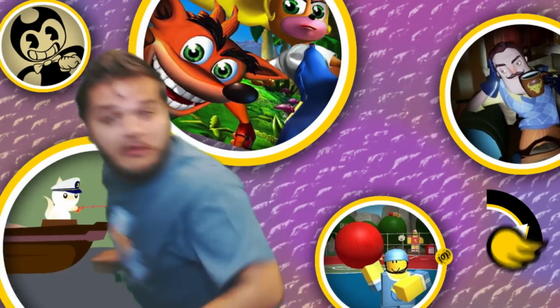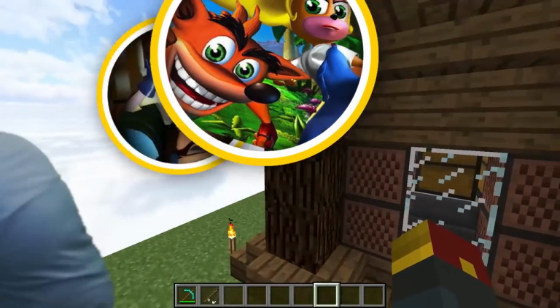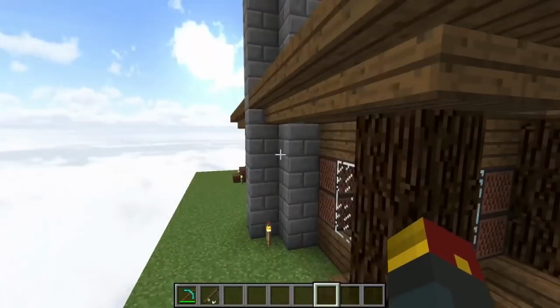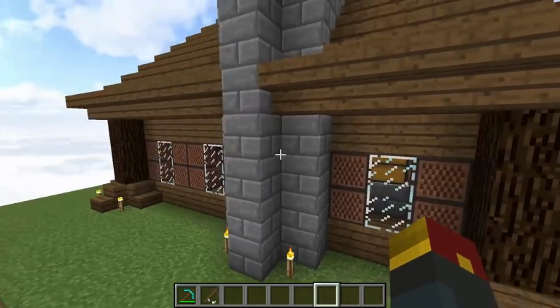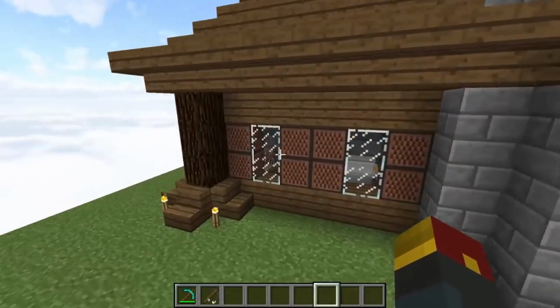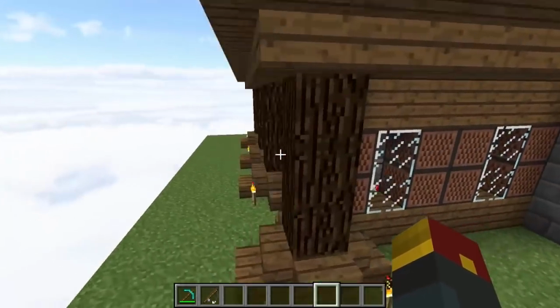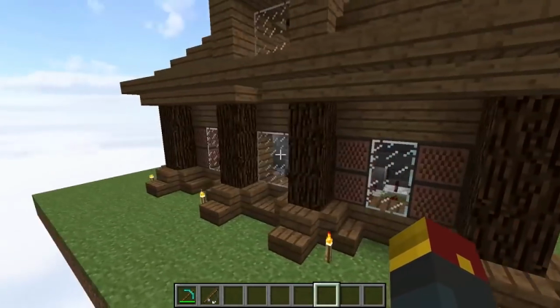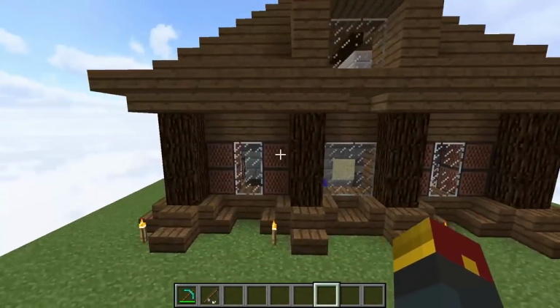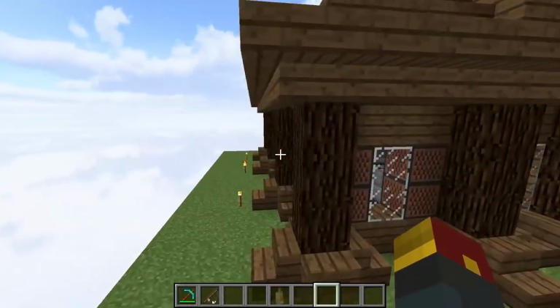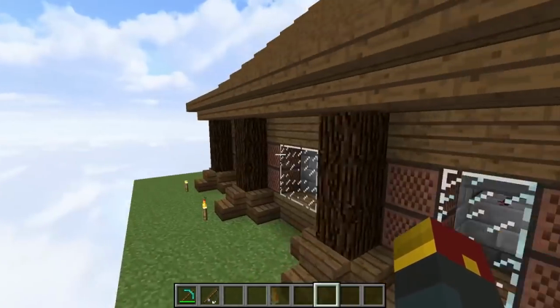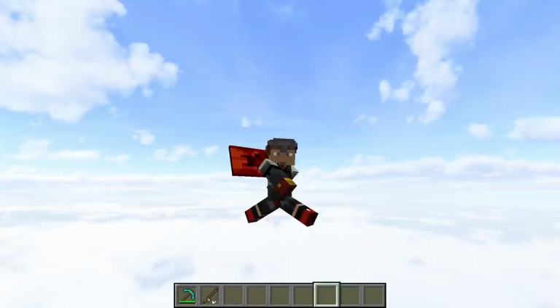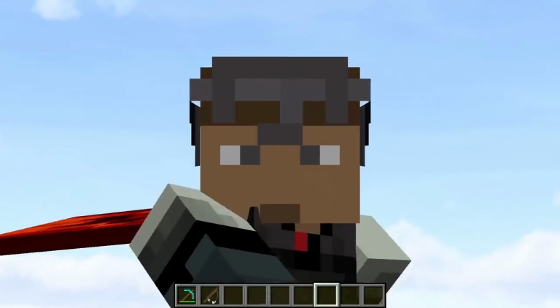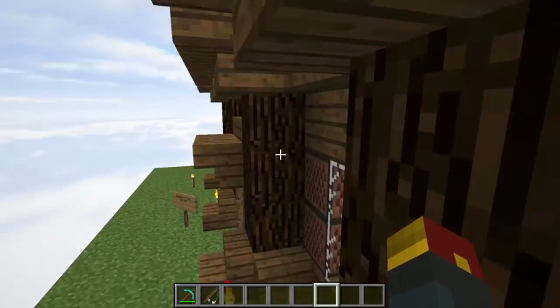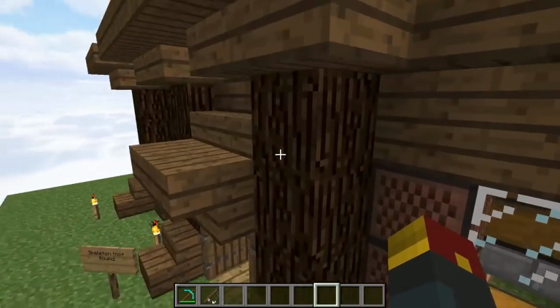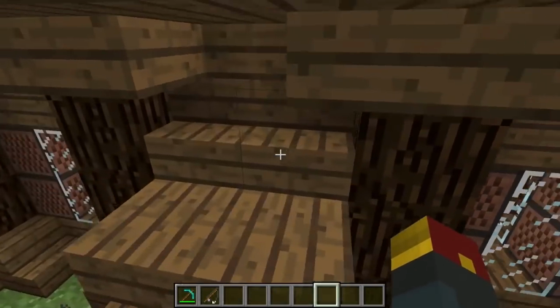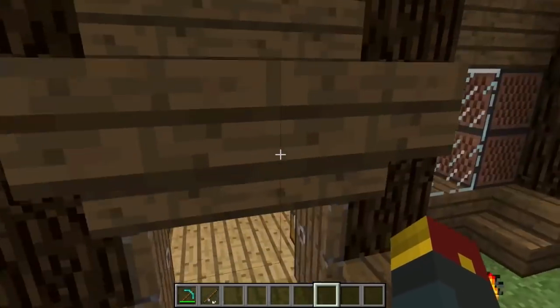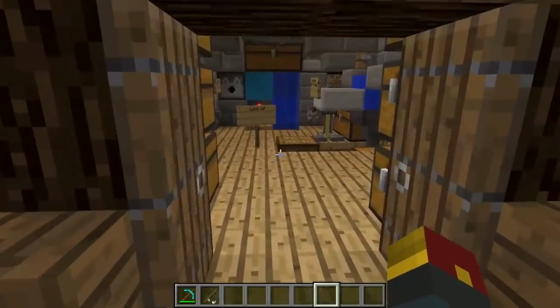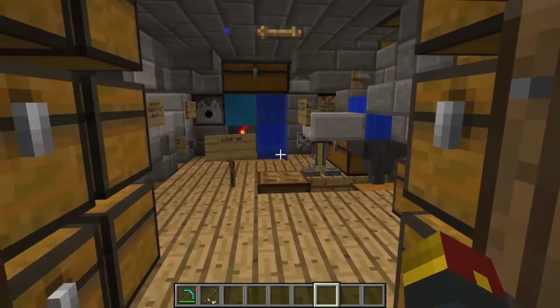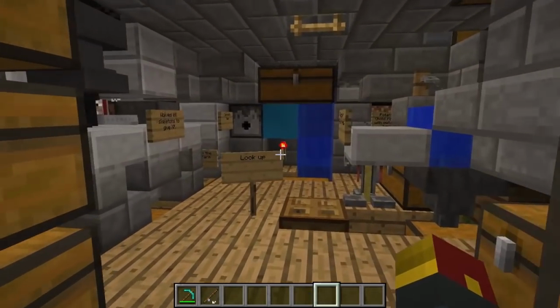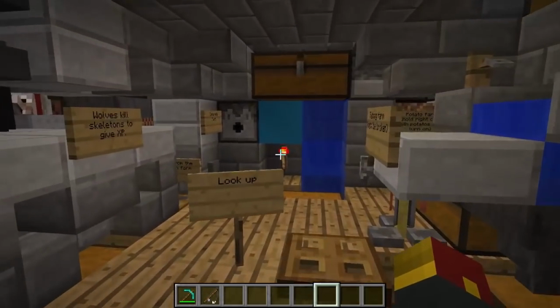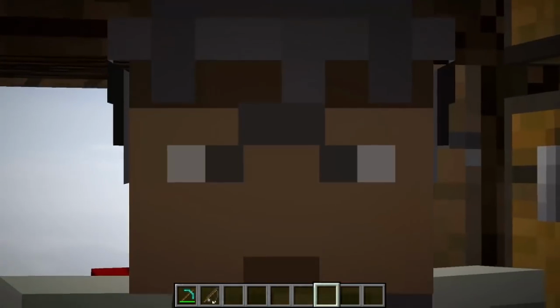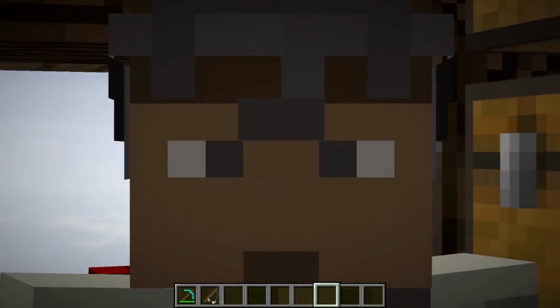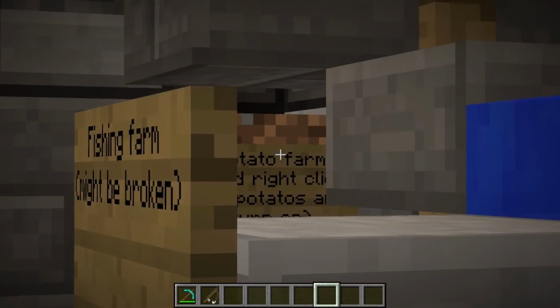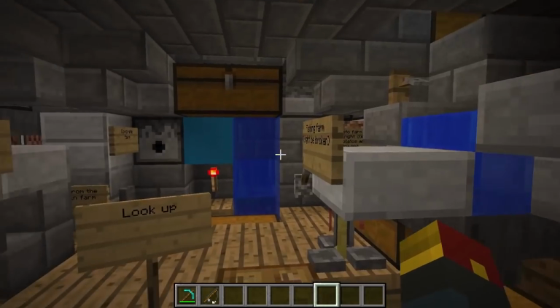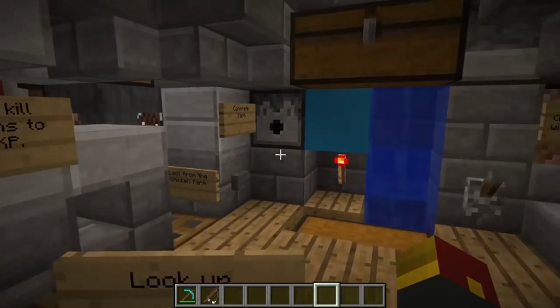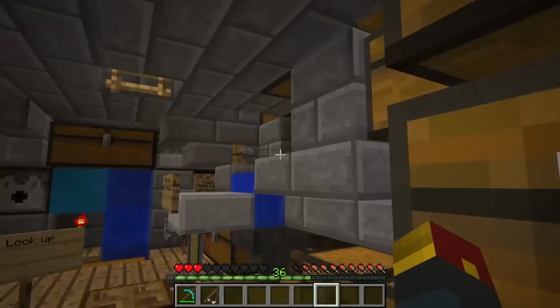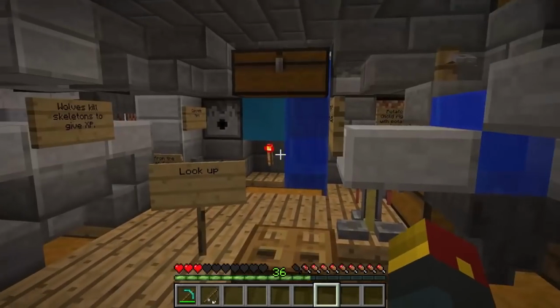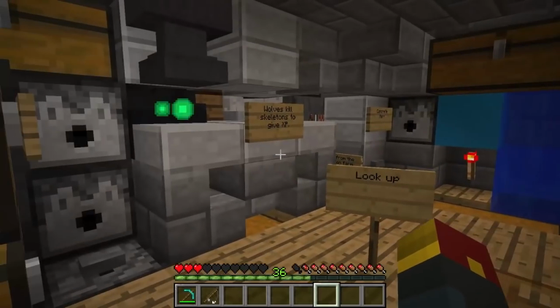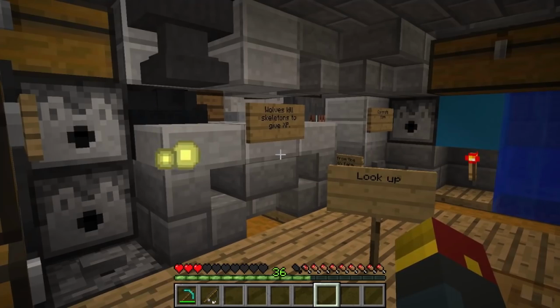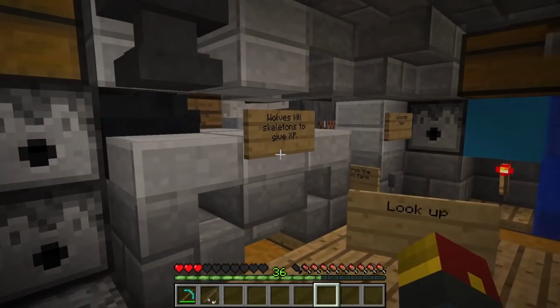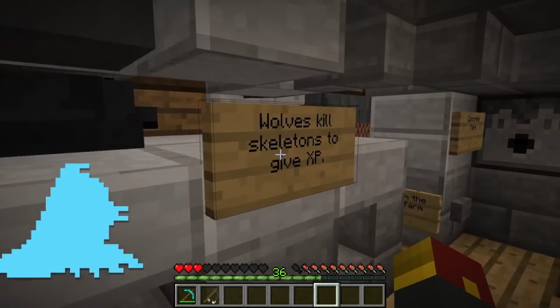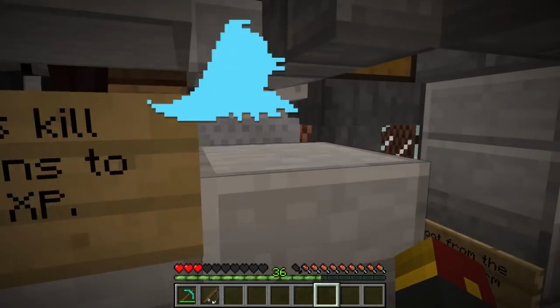The outside — nothing special. It's just a house. Everything's inside. Why would you put your house objects outside? They're going to get stolen. Anyways, we'll begin with the most obvious feature.